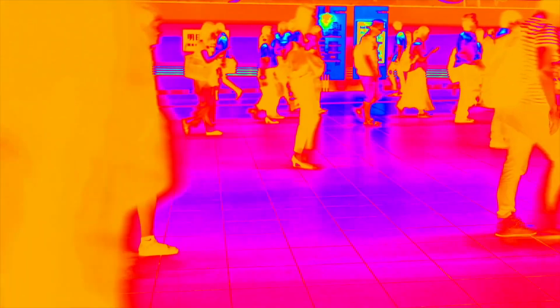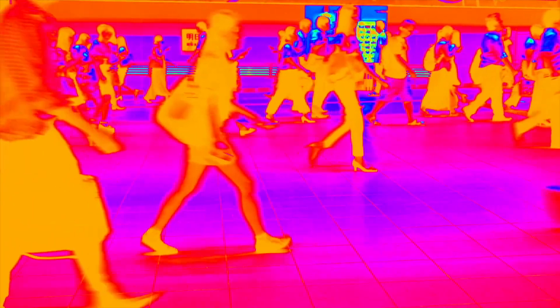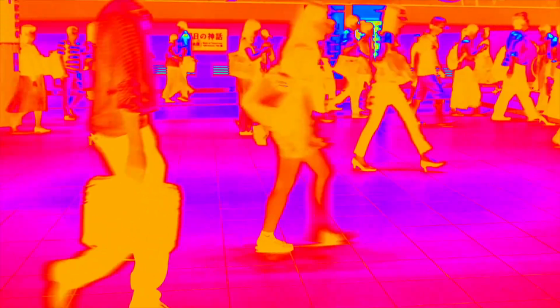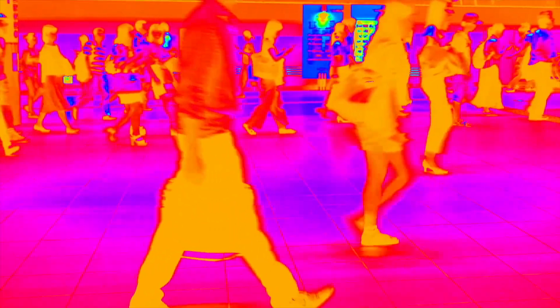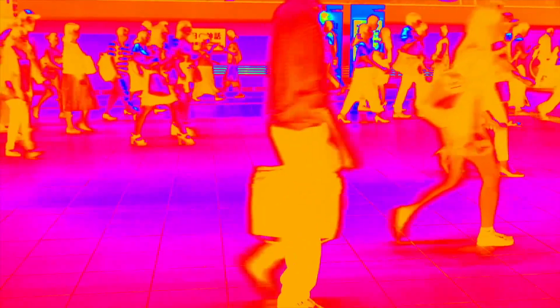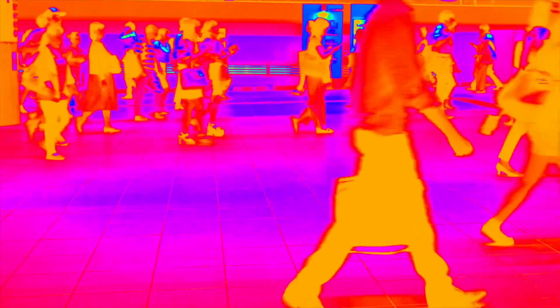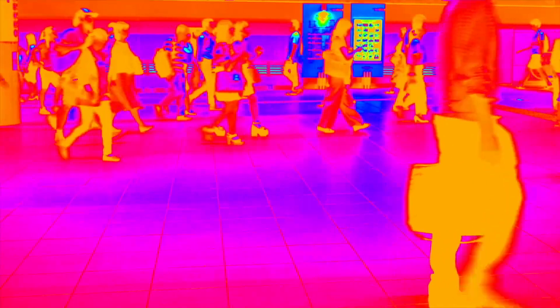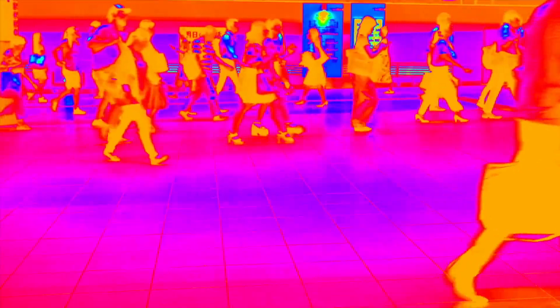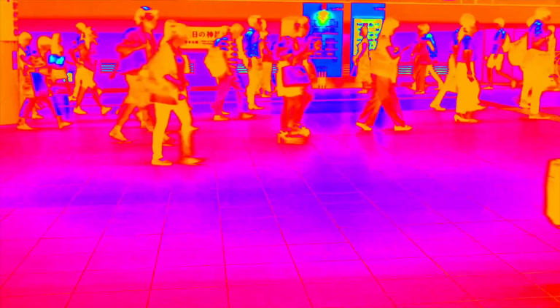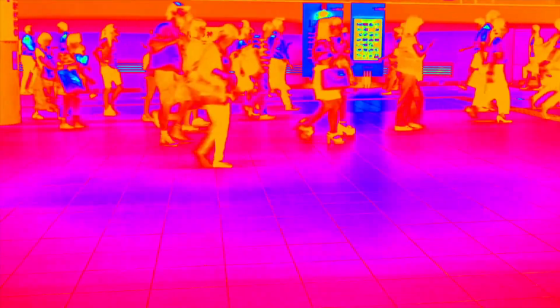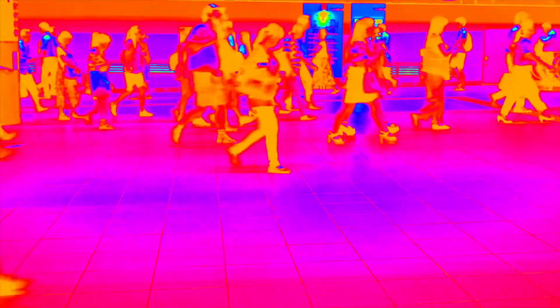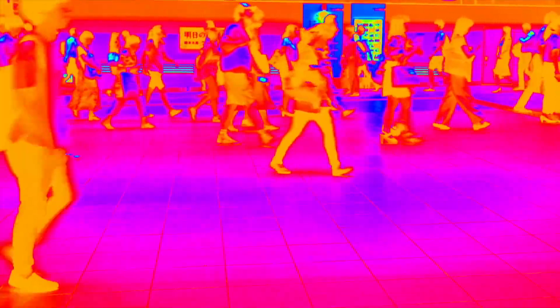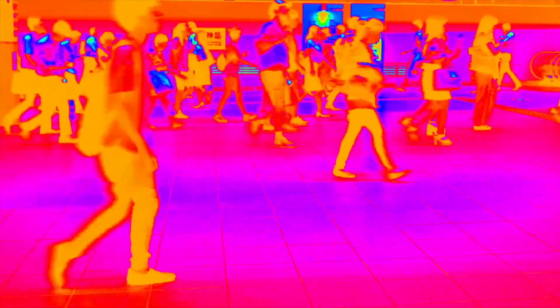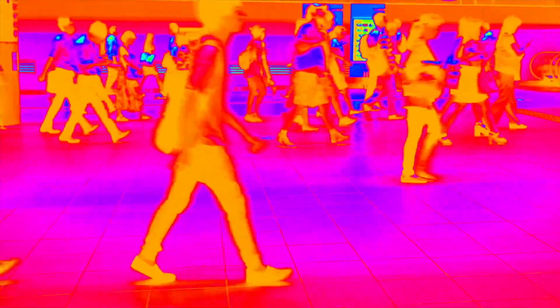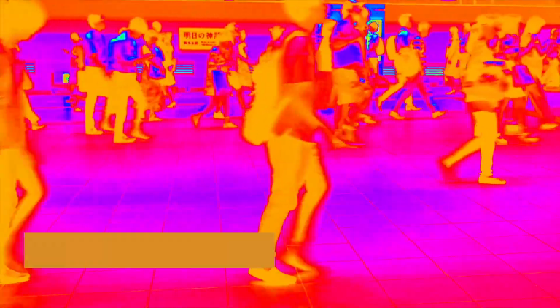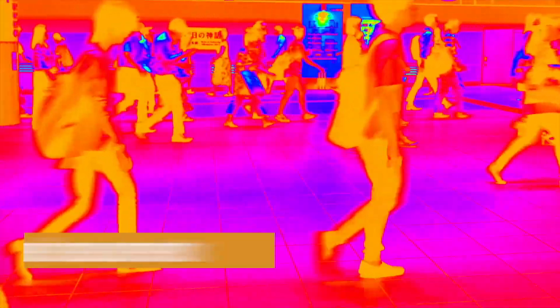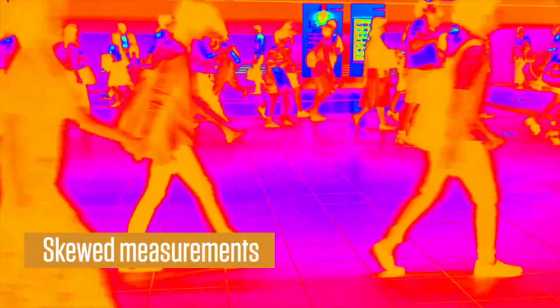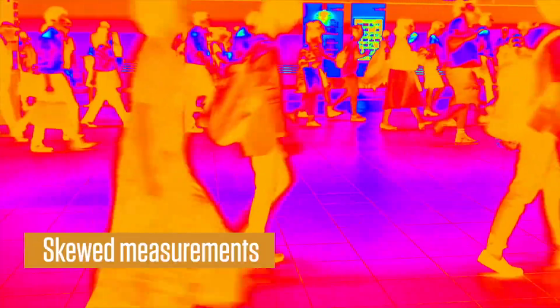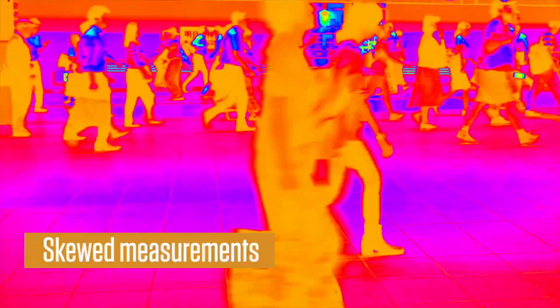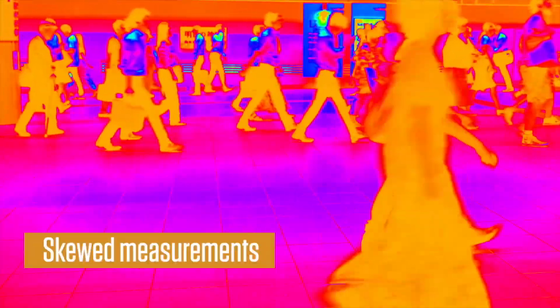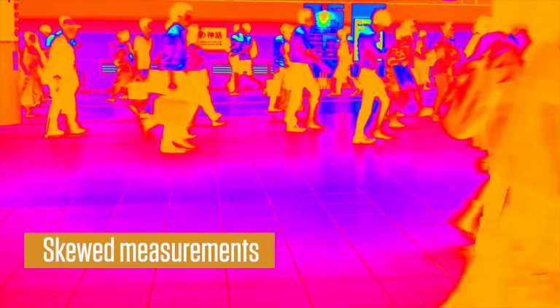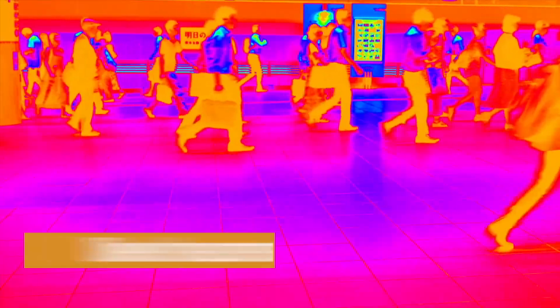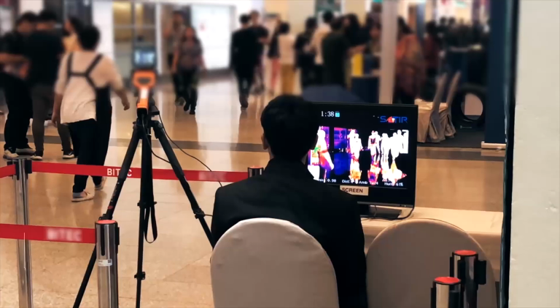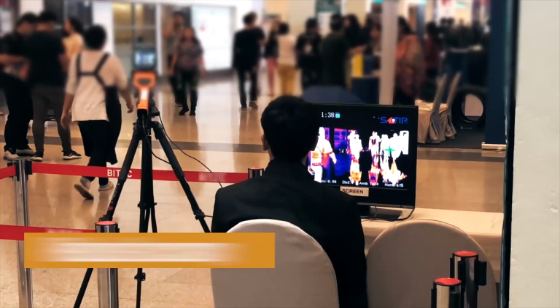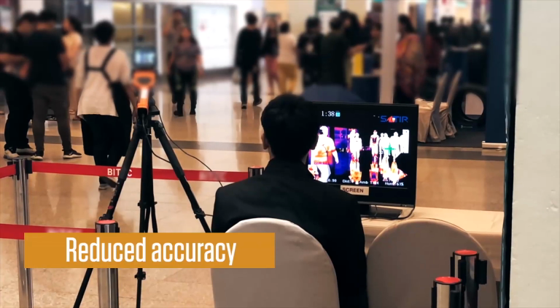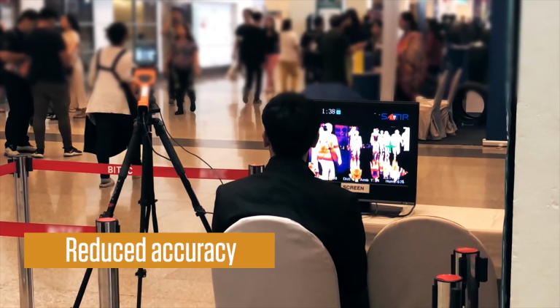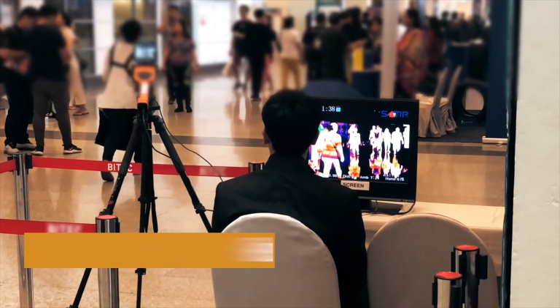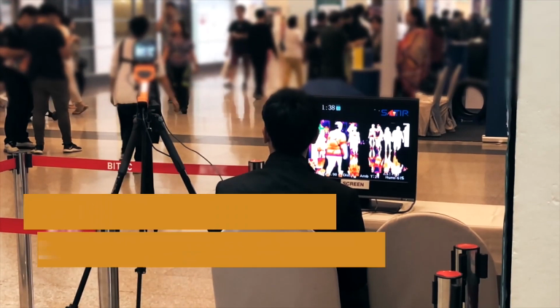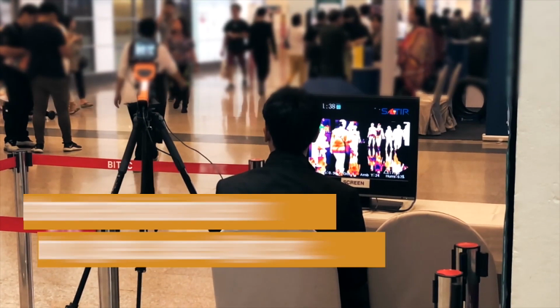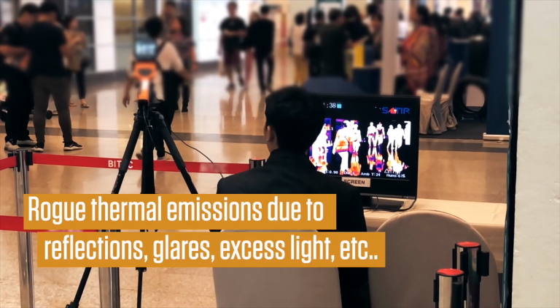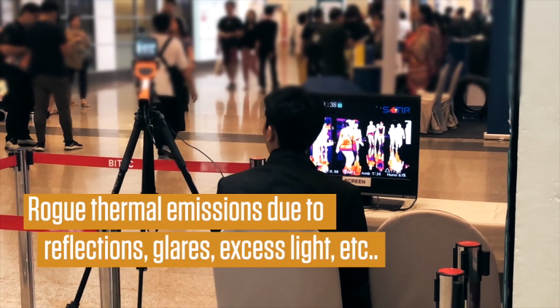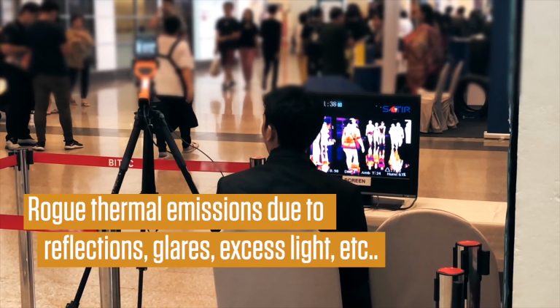Existing solutions available in the market that screen in bulk often come with flaws like skewed measurements due to closeness of multiple sources of heat, and reduced accuracy due to reflective surfaces and stray emissions.